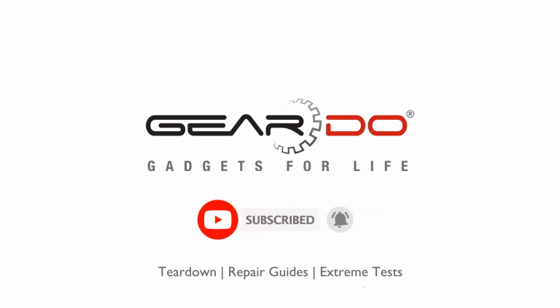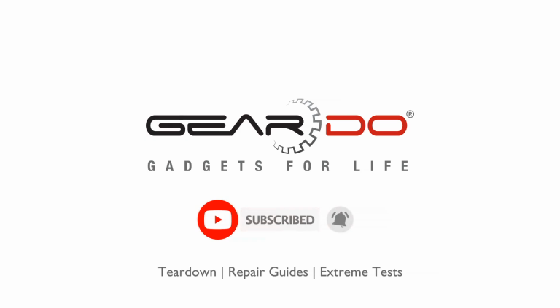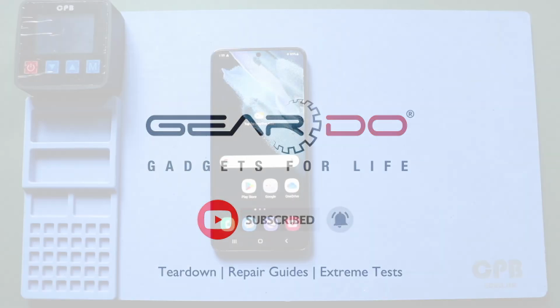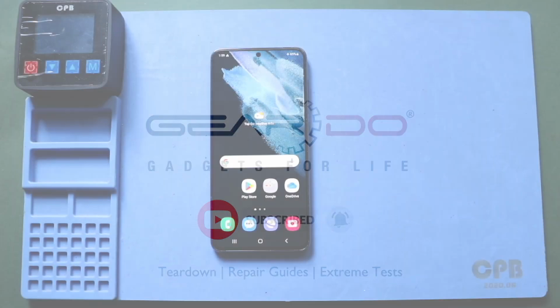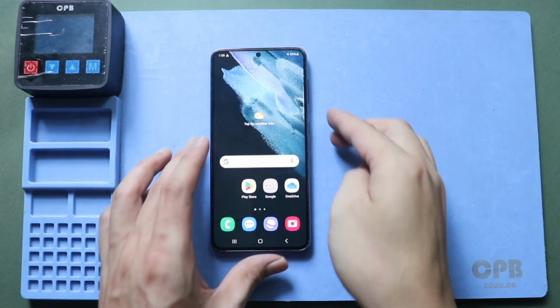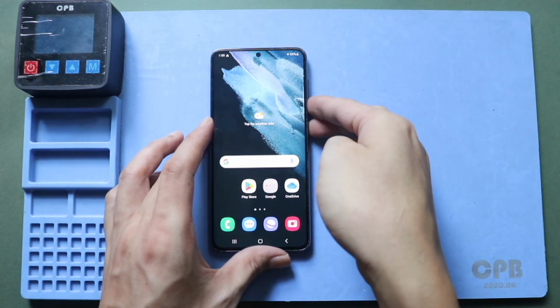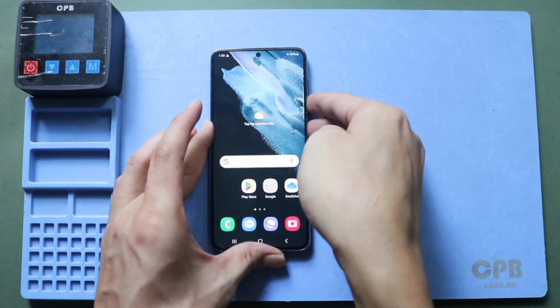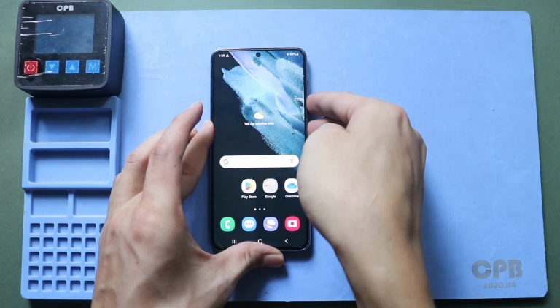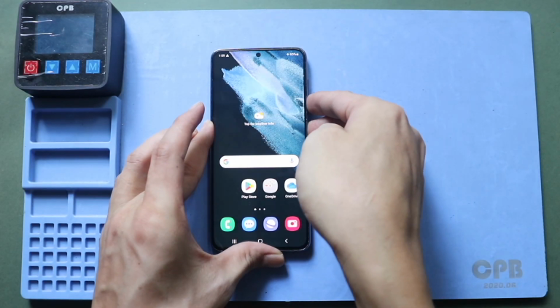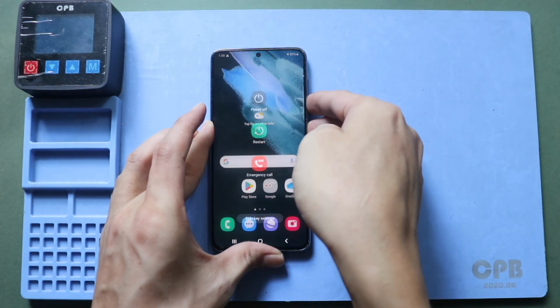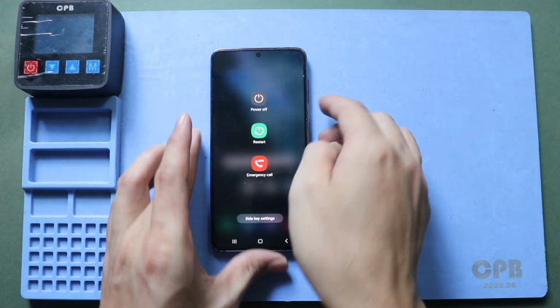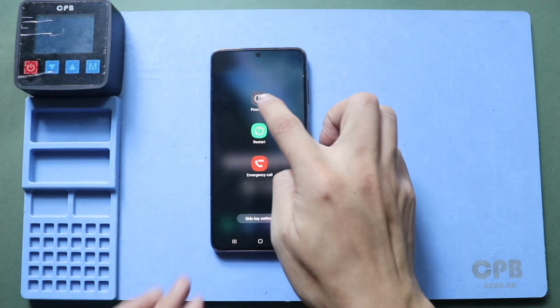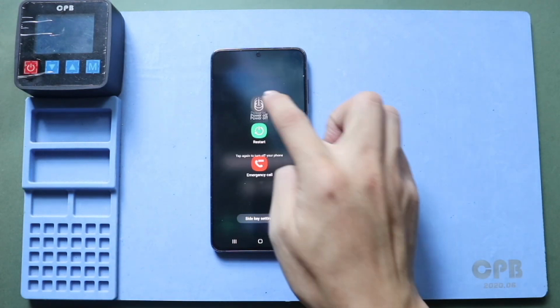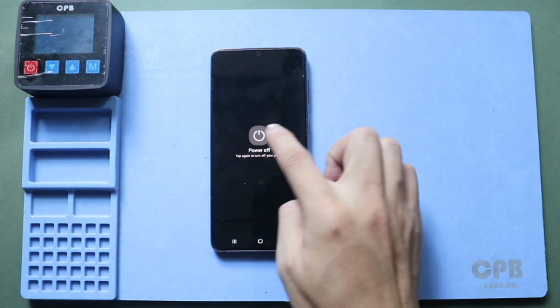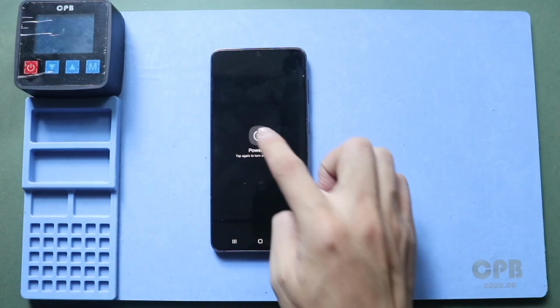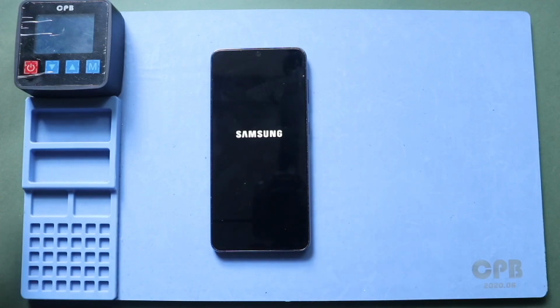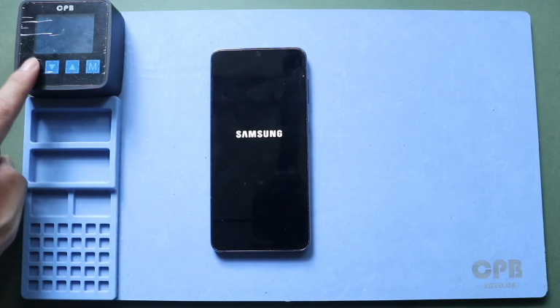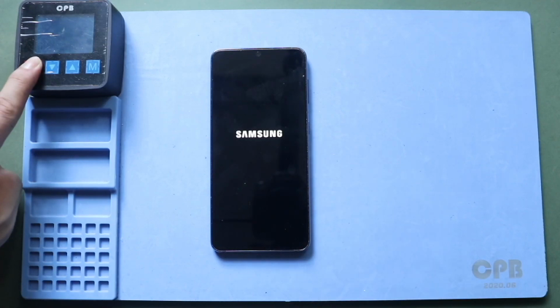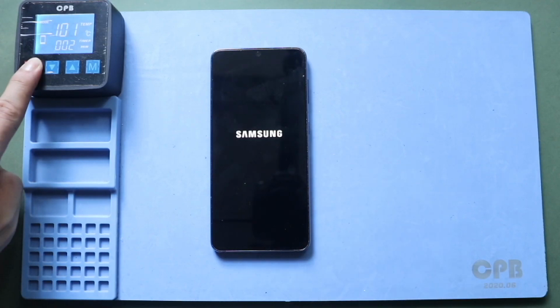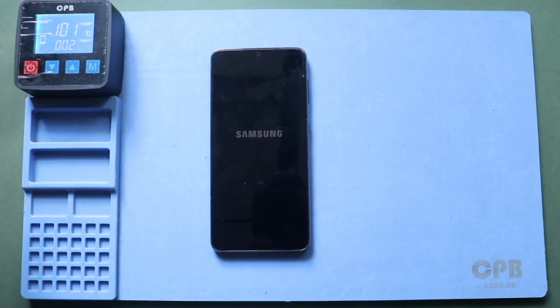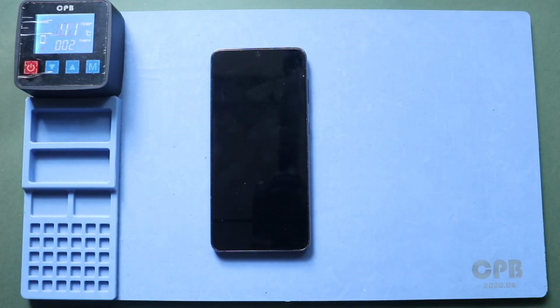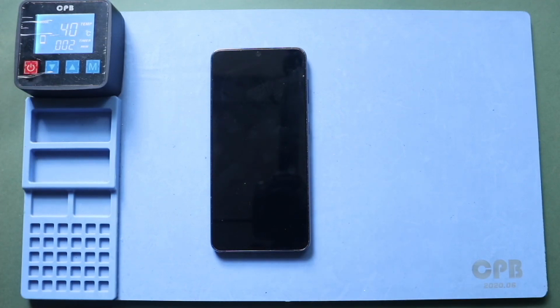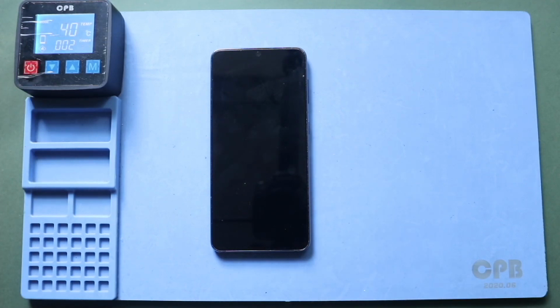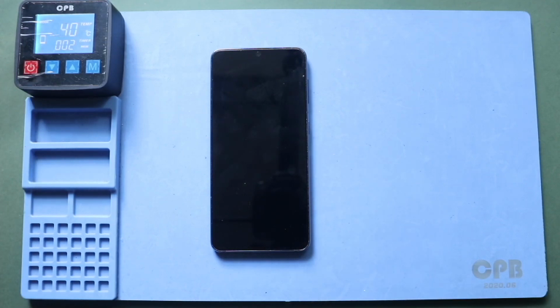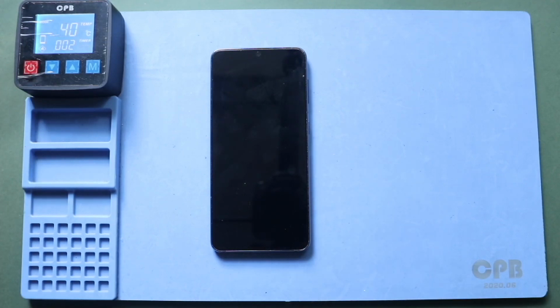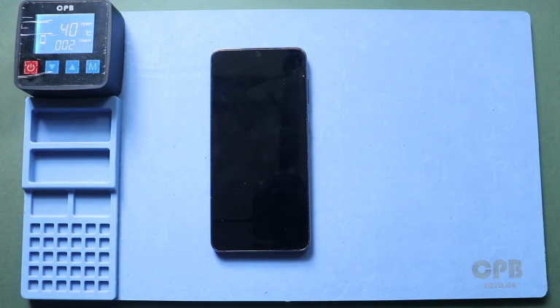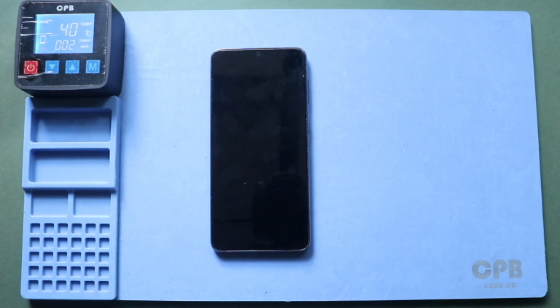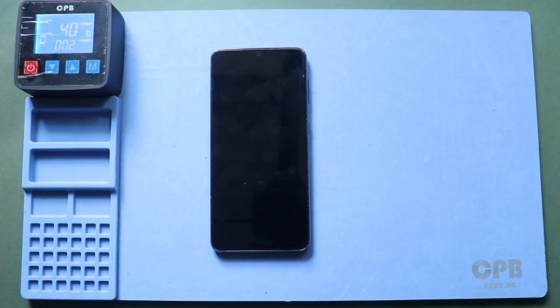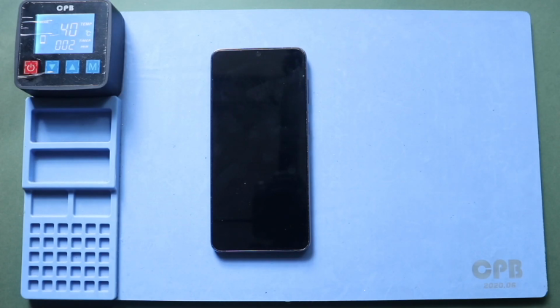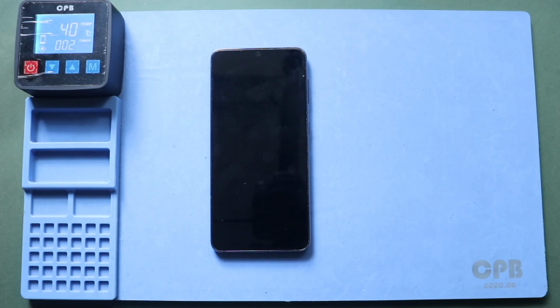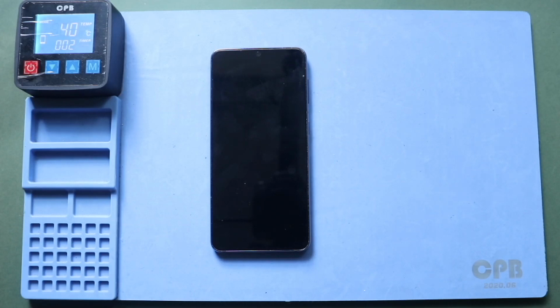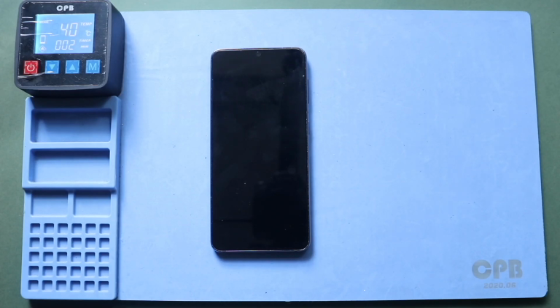Hi everyone, welcome back to Gear Door. Today we will show you how to replace the LCD flex, main flex, and signal antenna flex on the Samsung Galaxy S21 5G mobile phone.